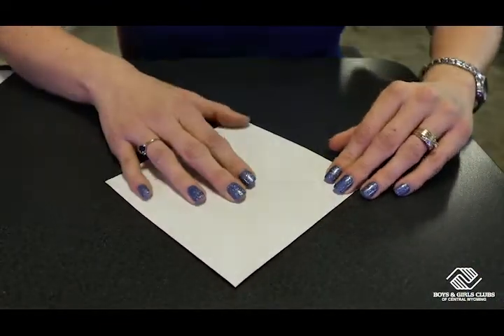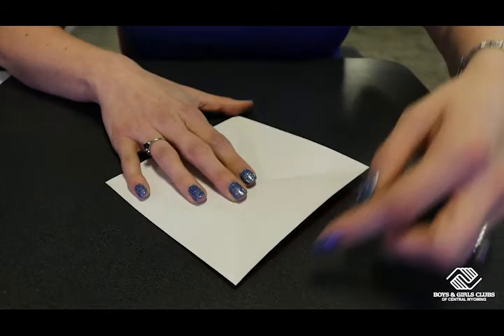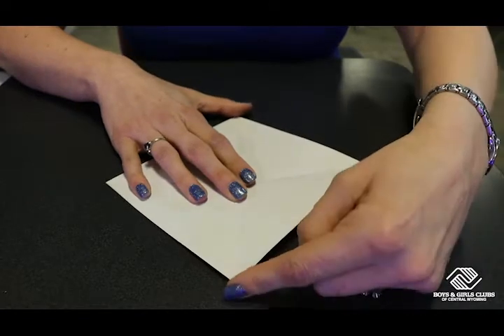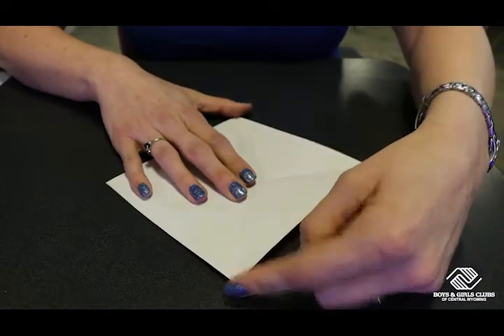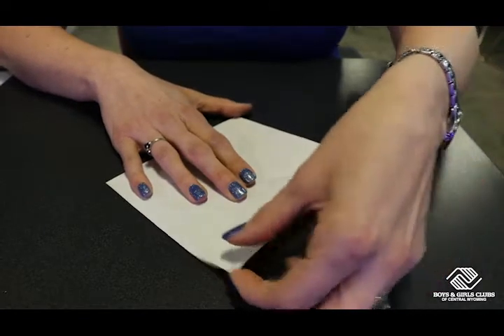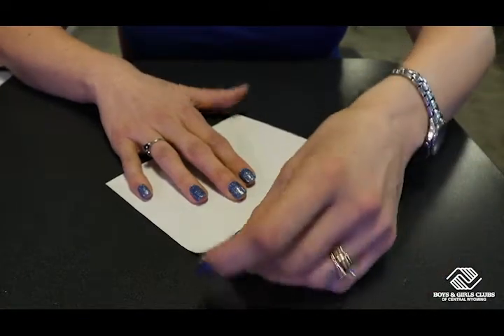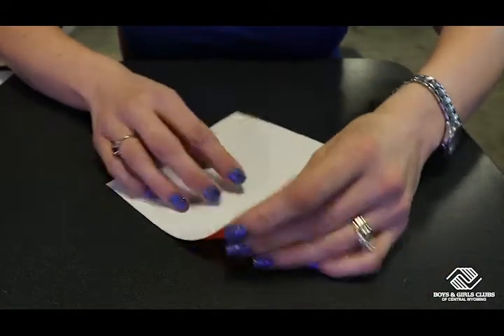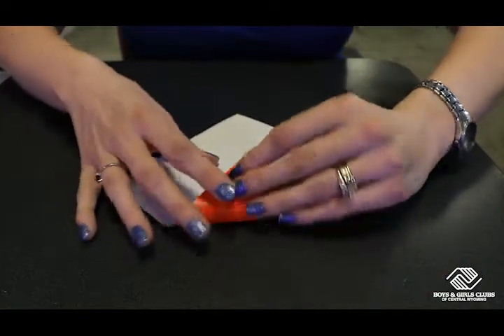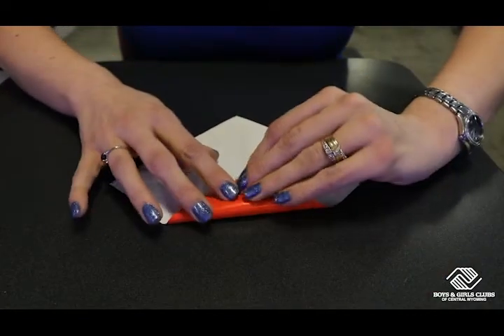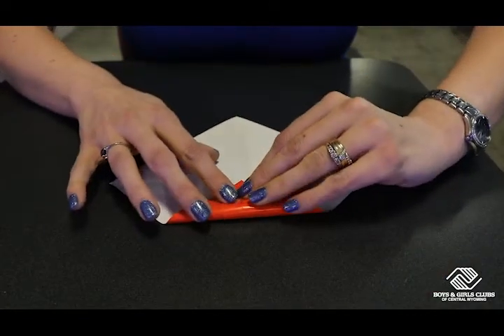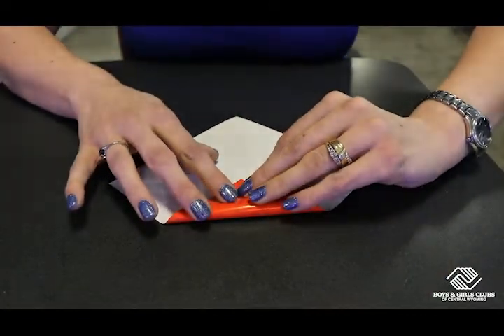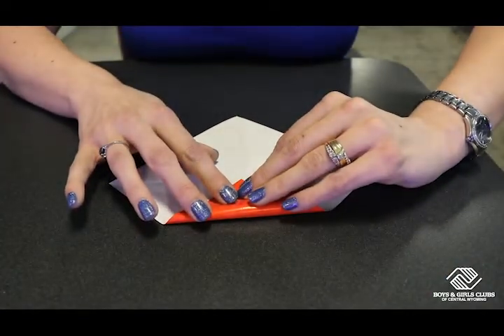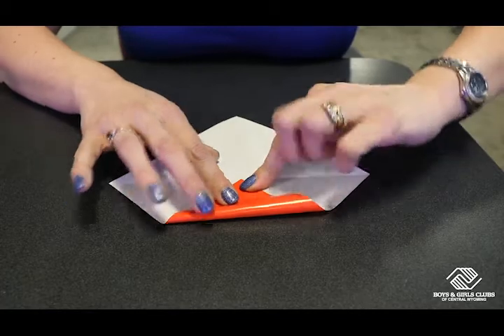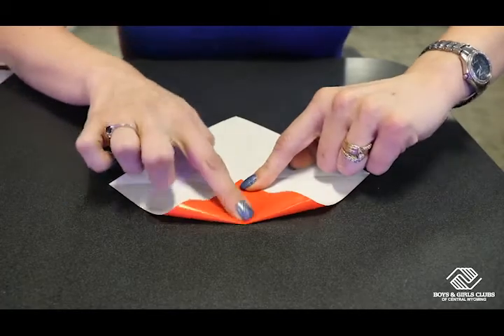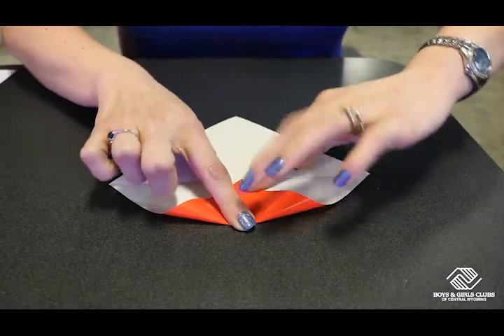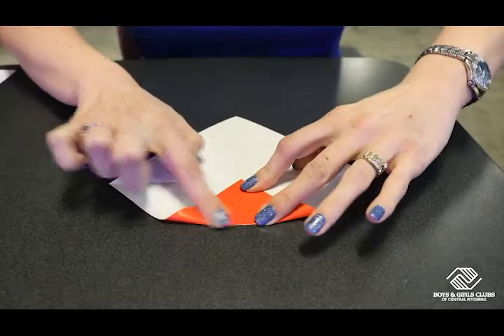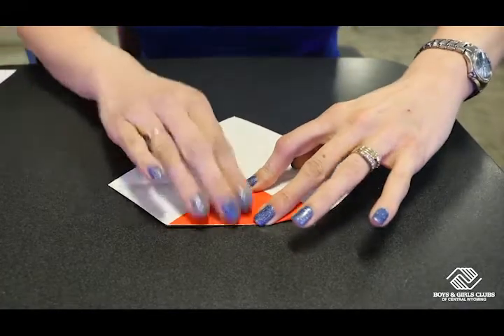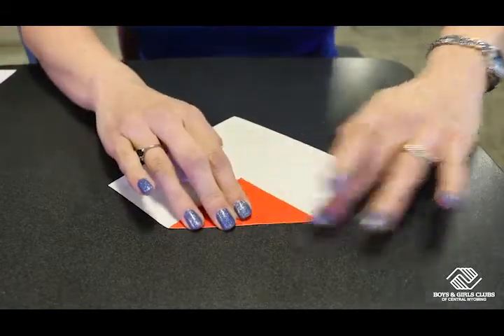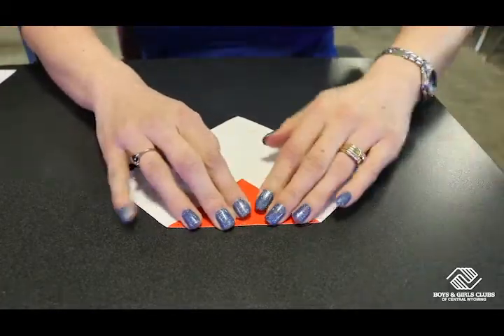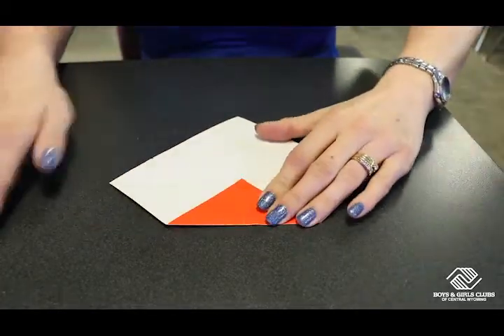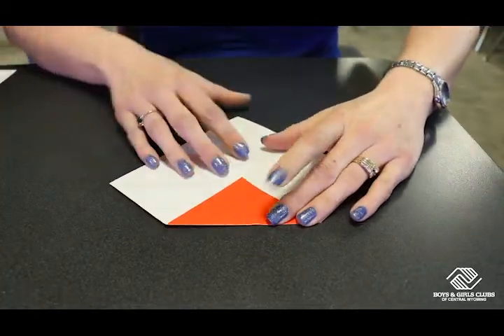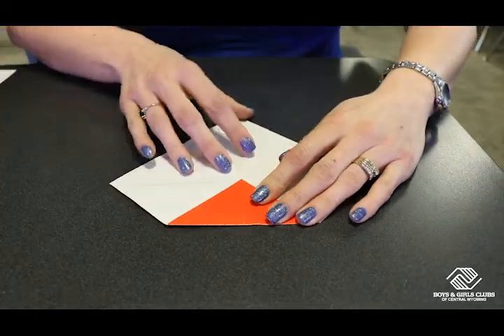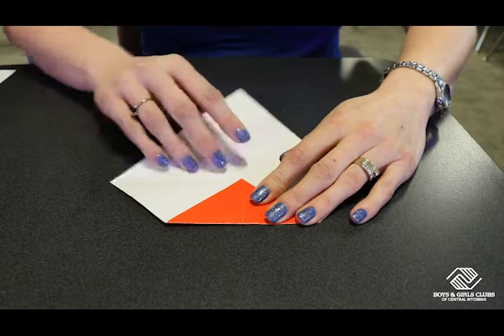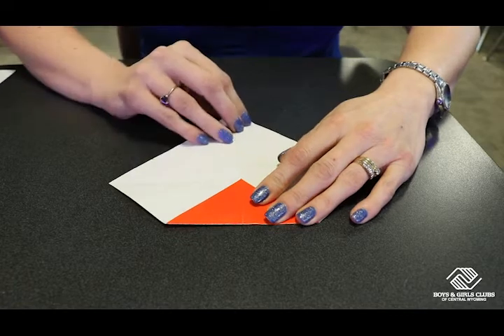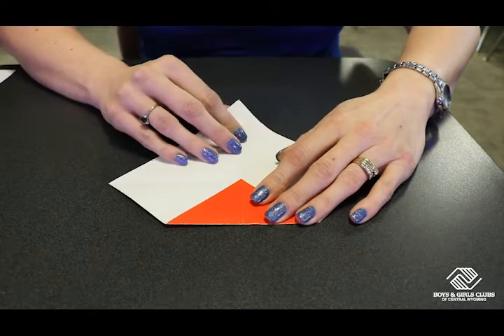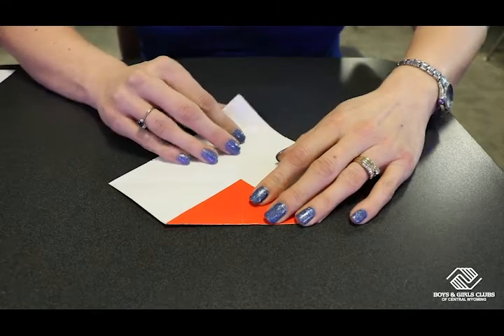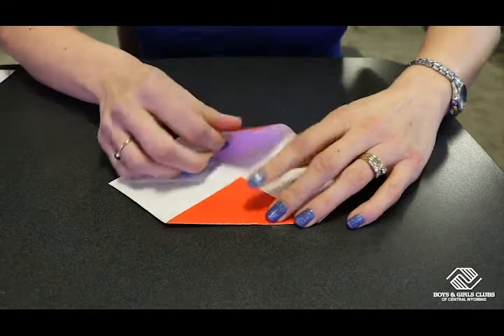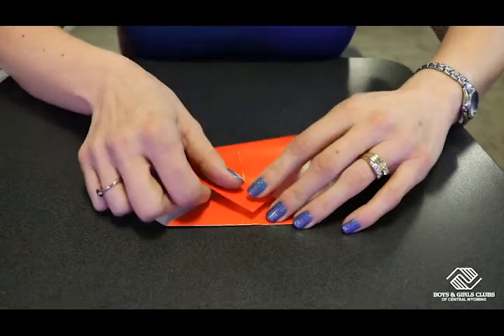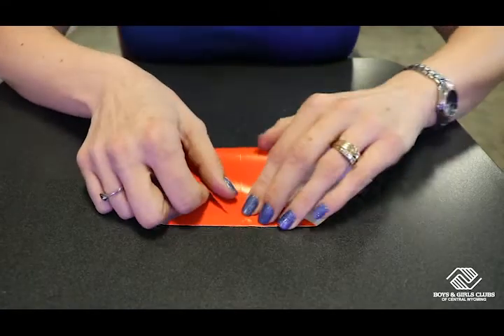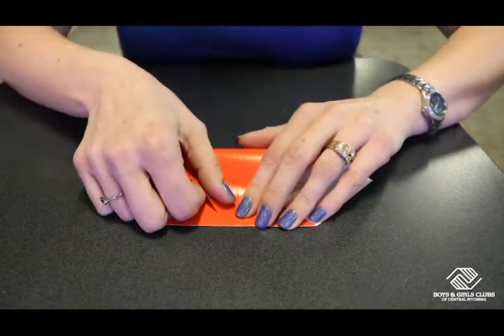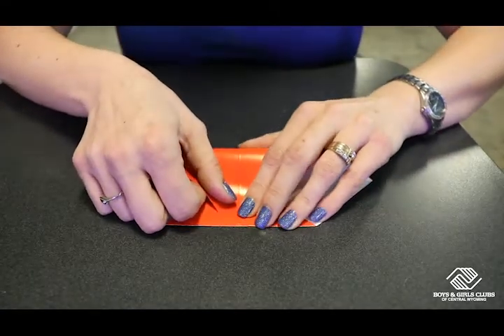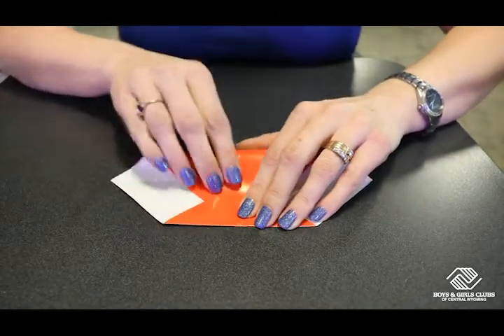Now we're going to take our top edge and we're going to fold it down to the center. Nice crease. We're going to take our bottom edge, fold it up to the top.